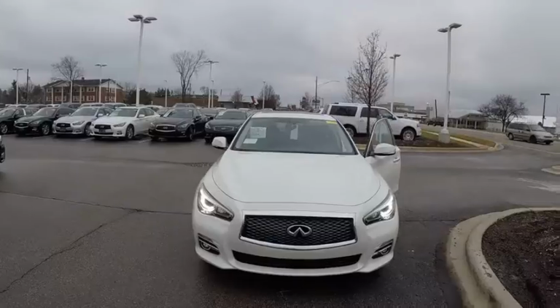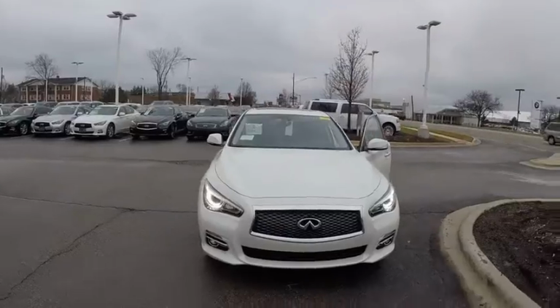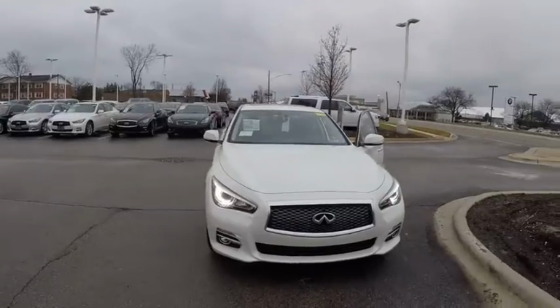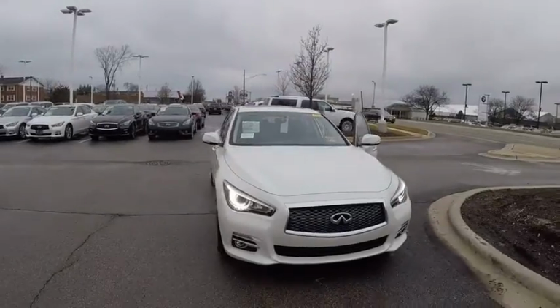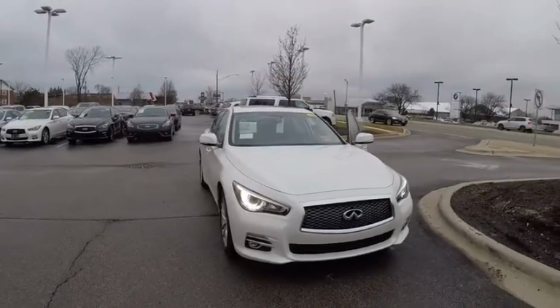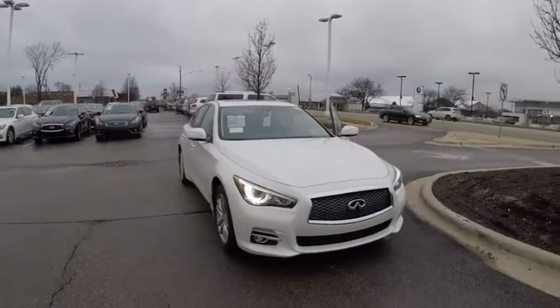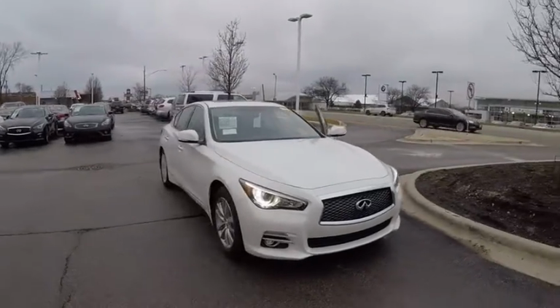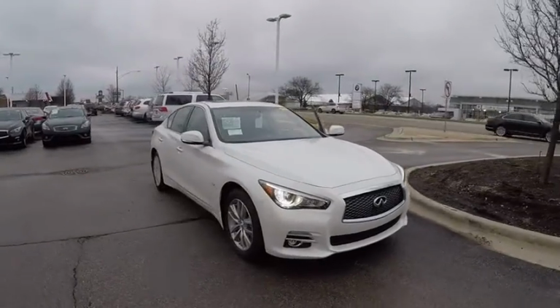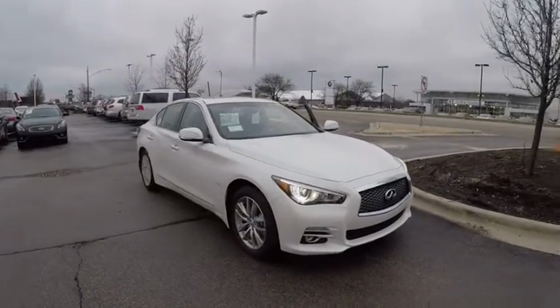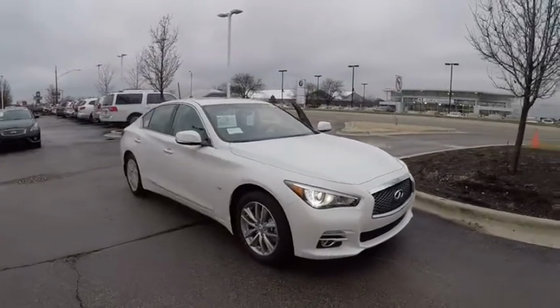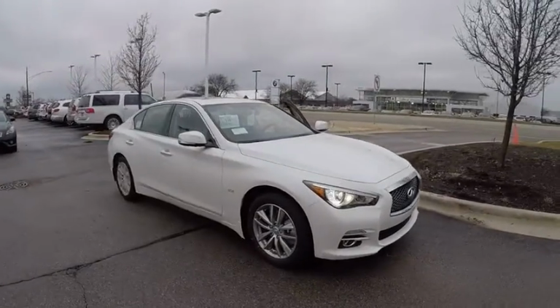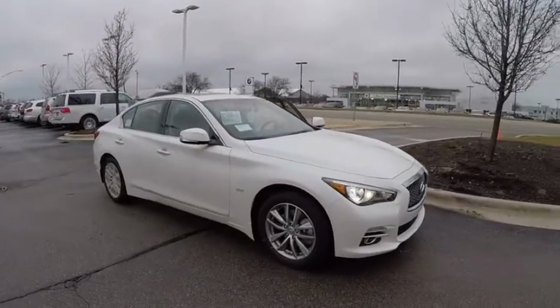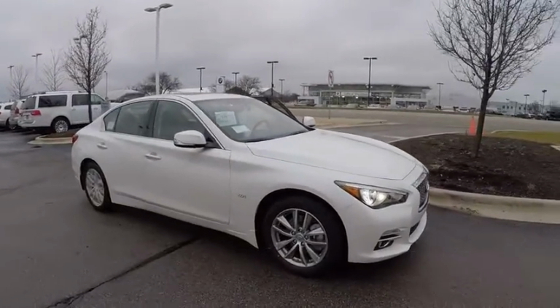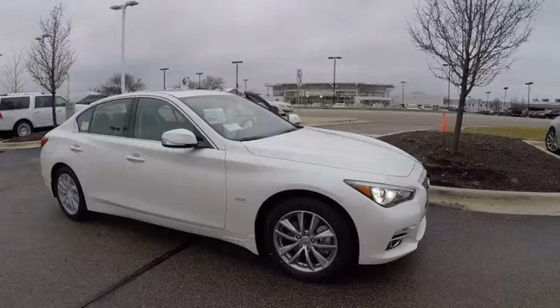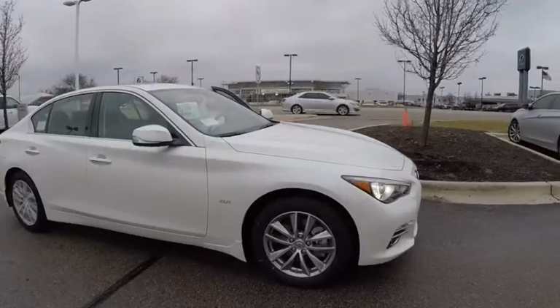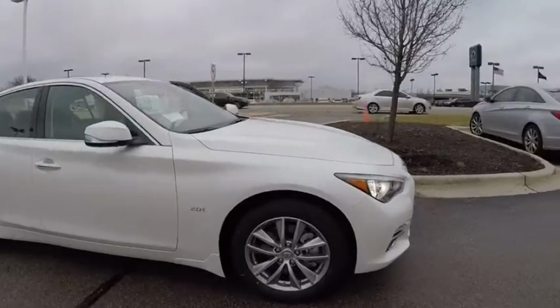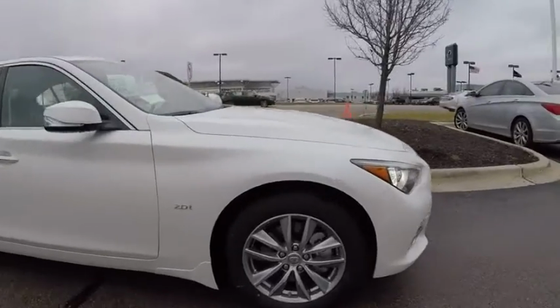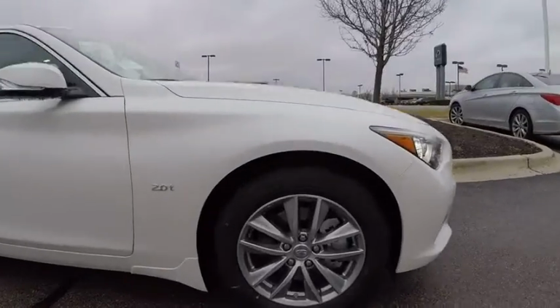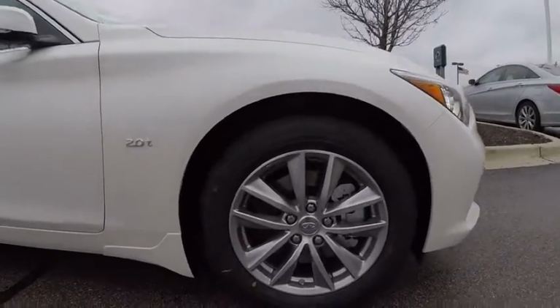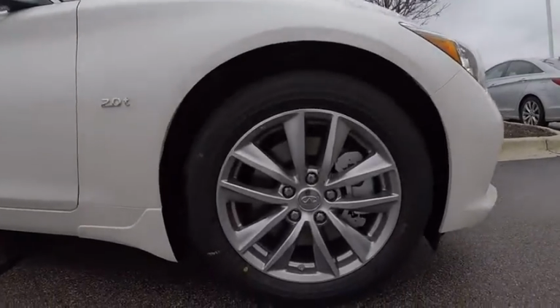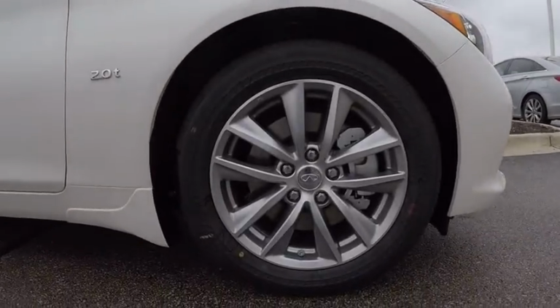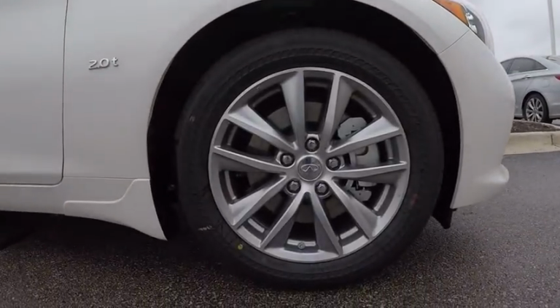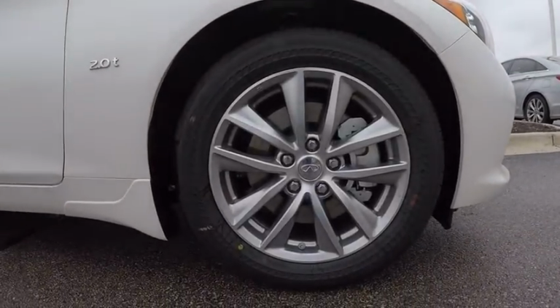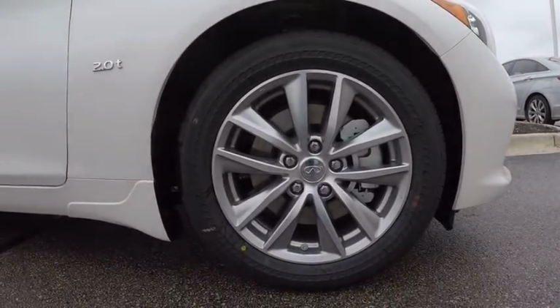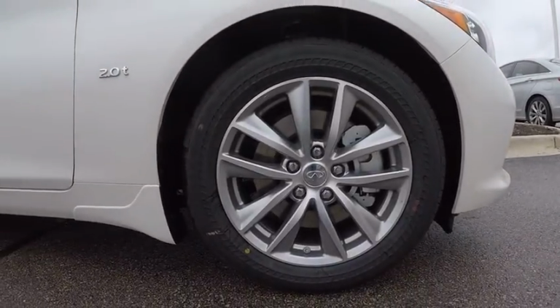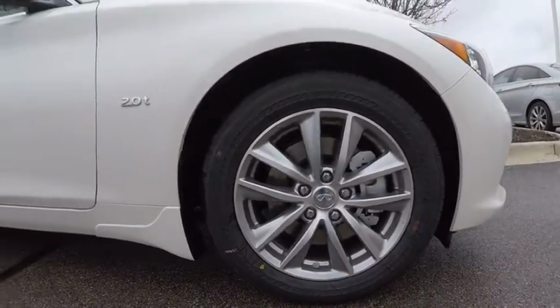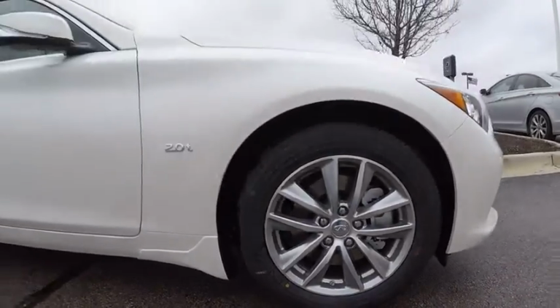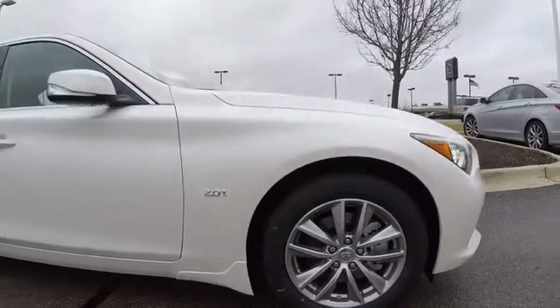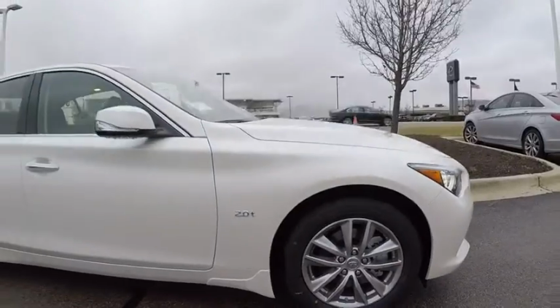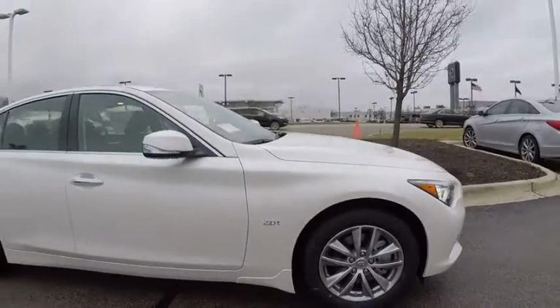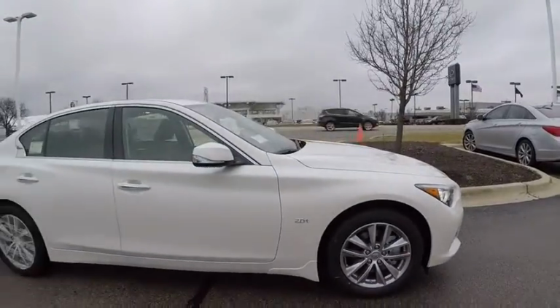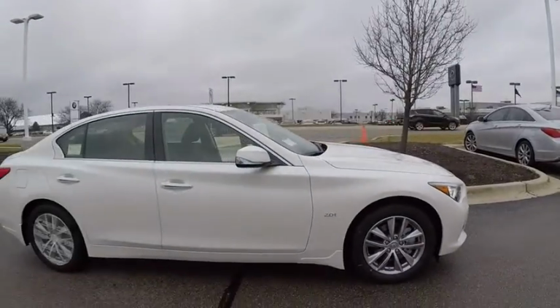The 2017 Infiniti Q50 has elevated design expression by breaking all the design rules. Along with the signature appearance, it also comes with power.